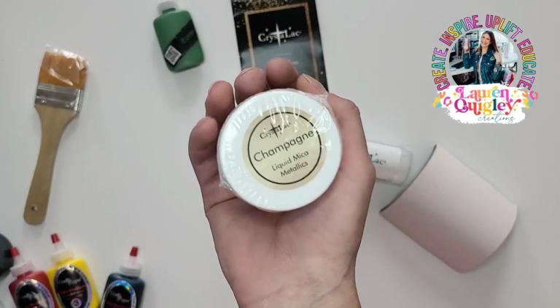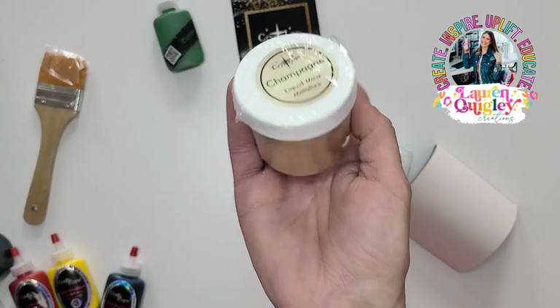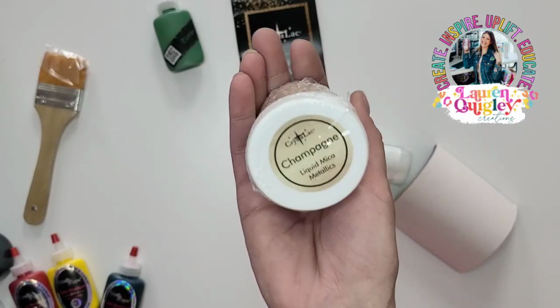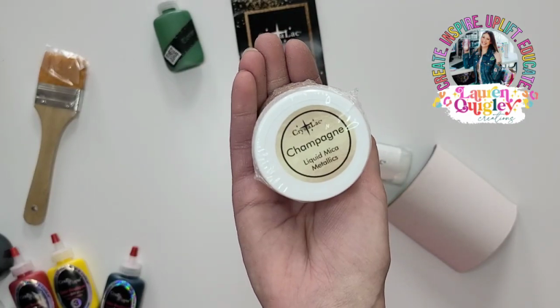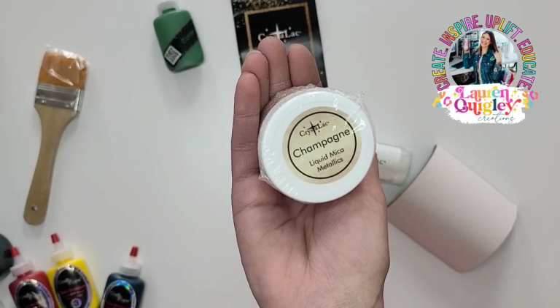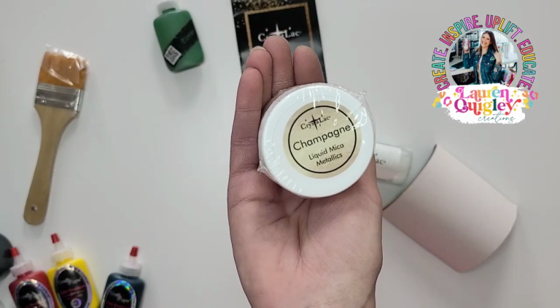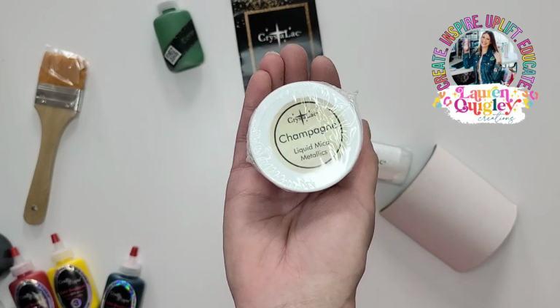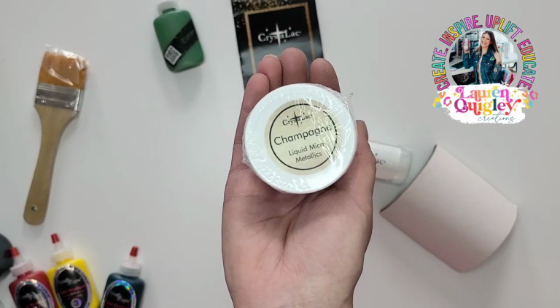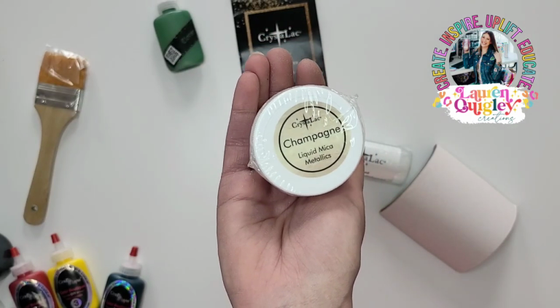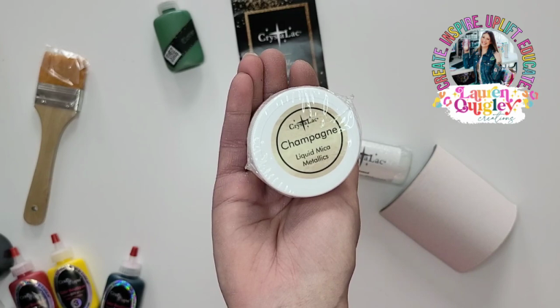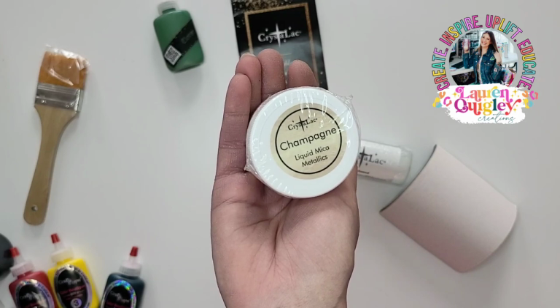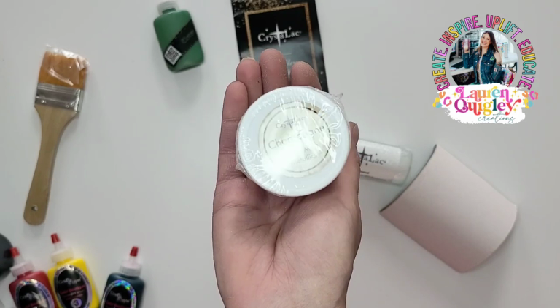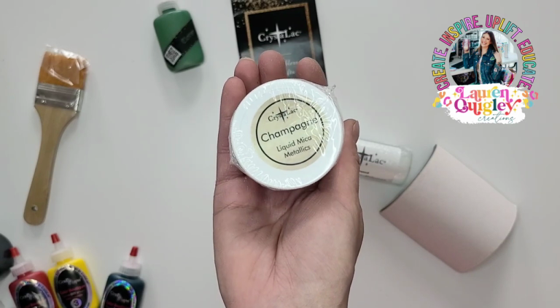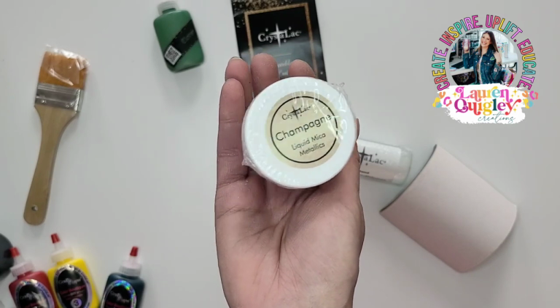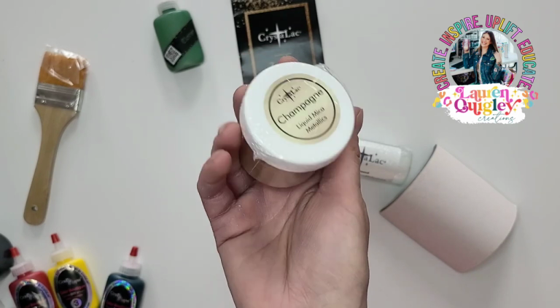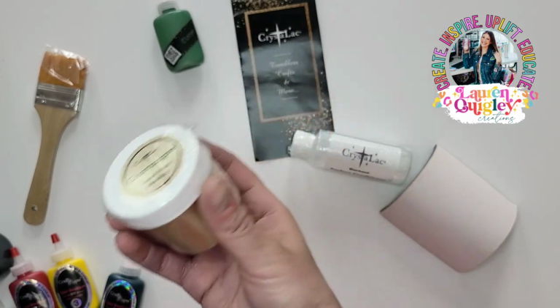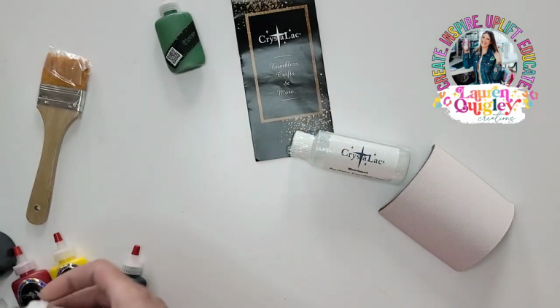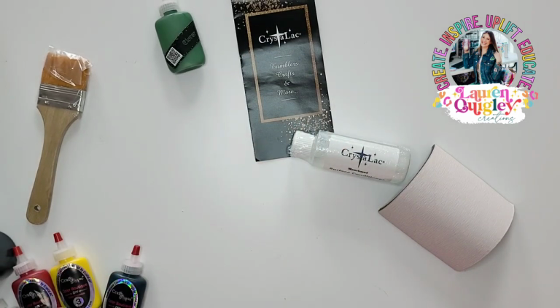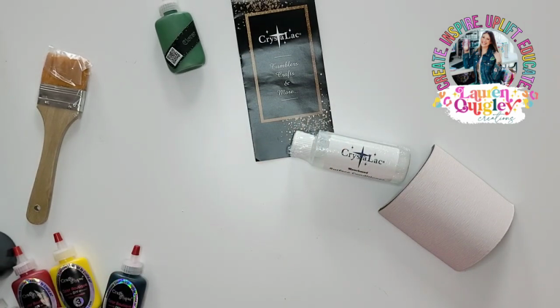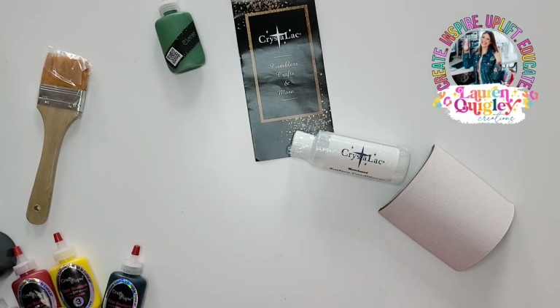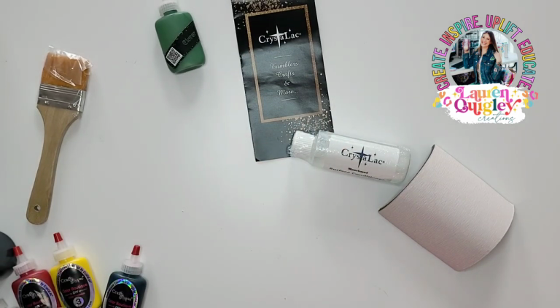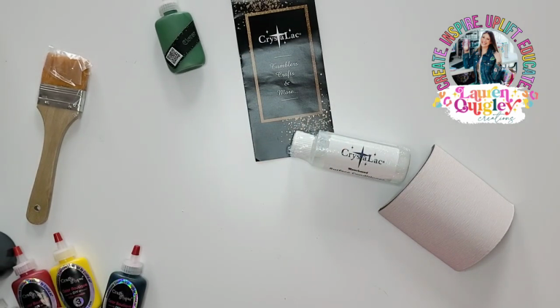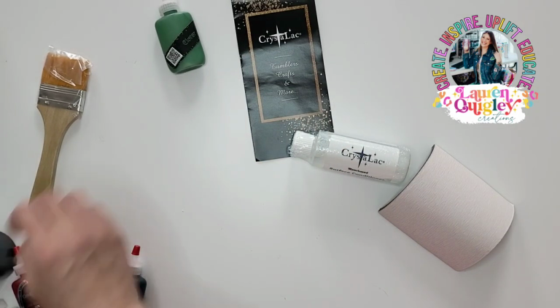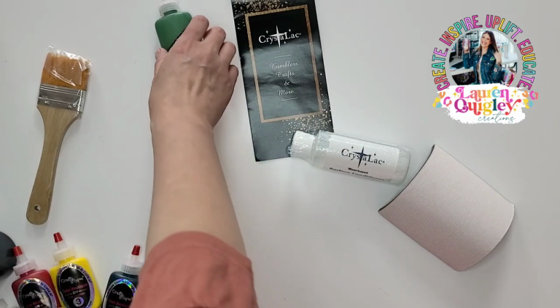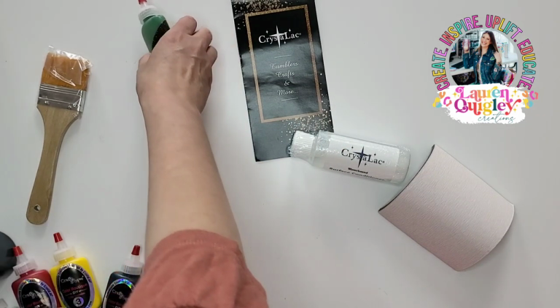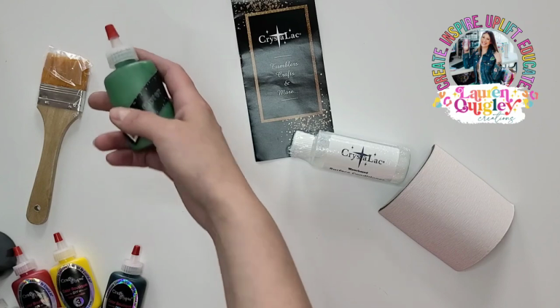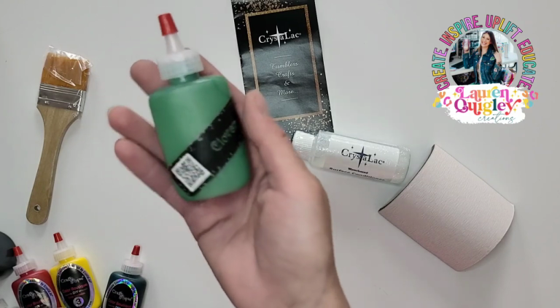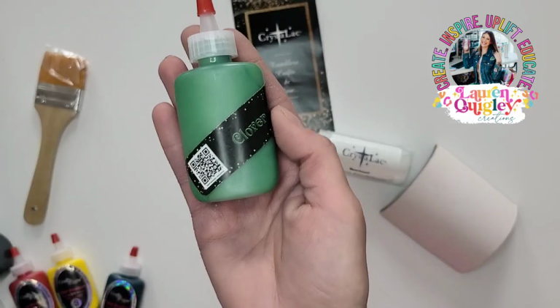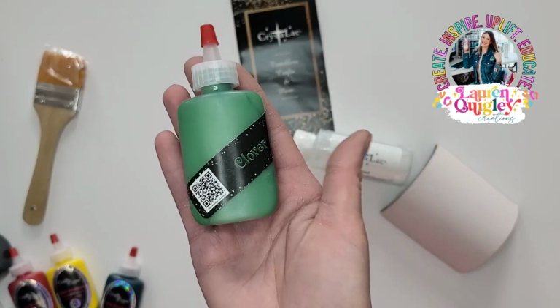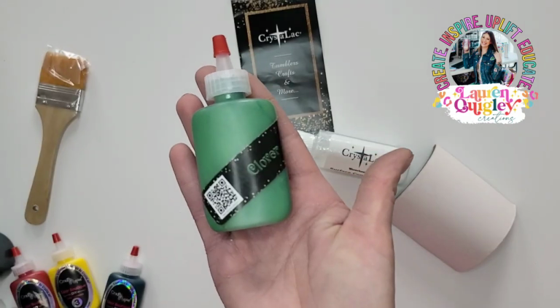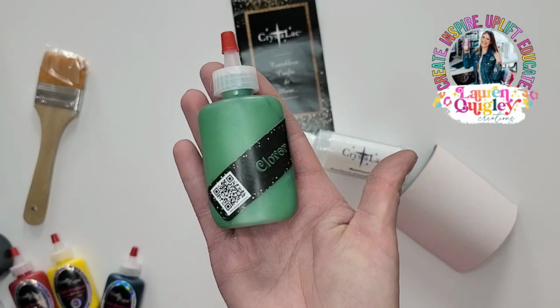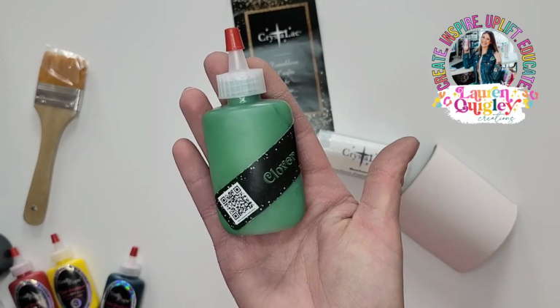Then we have a Liquid Mica. These Liquid Micas can be used alone or mixed with Brighttone. You can use them for Milky Ways or to add a sheen to your colors — it's just beautiful.